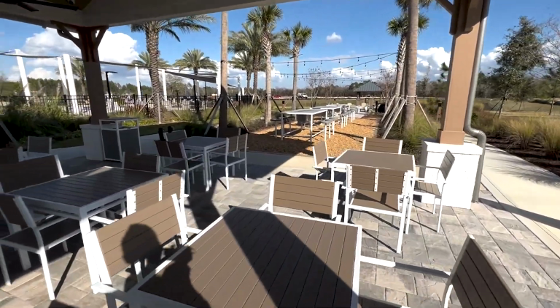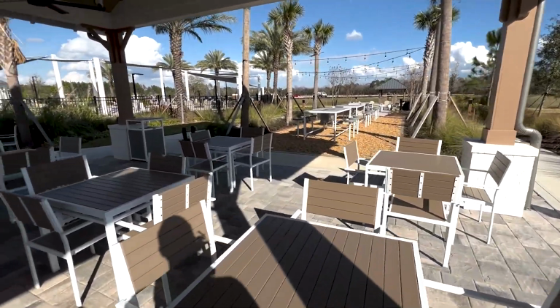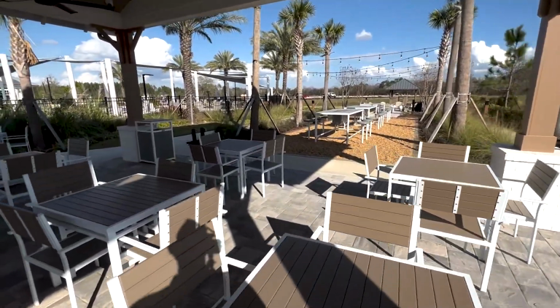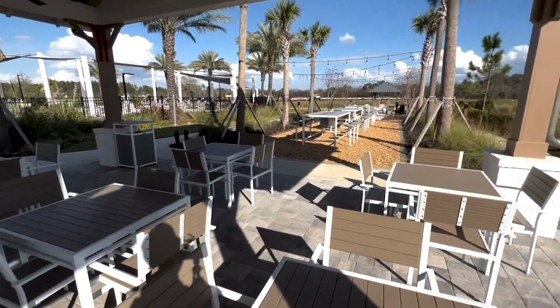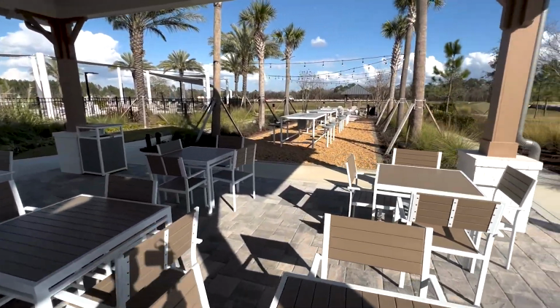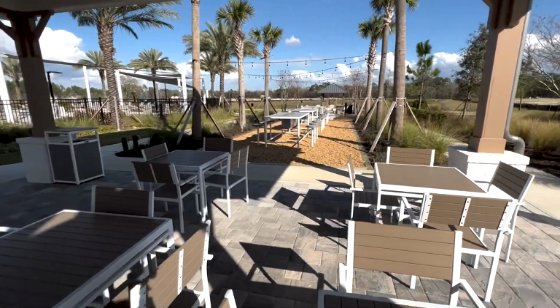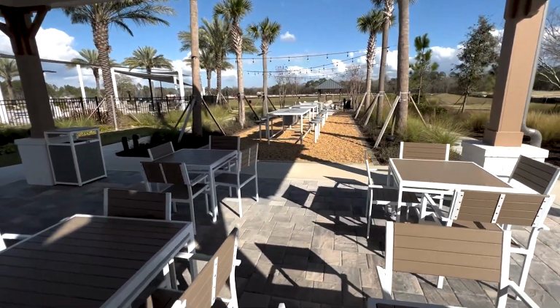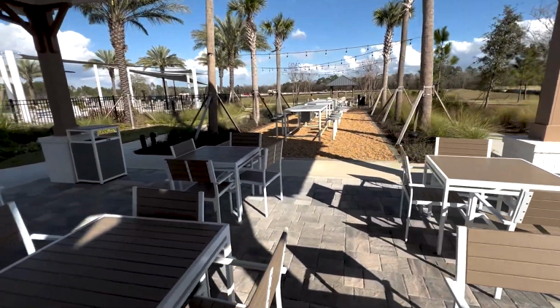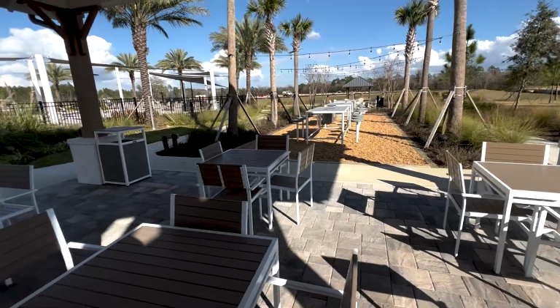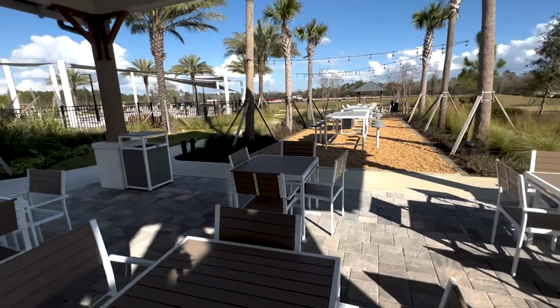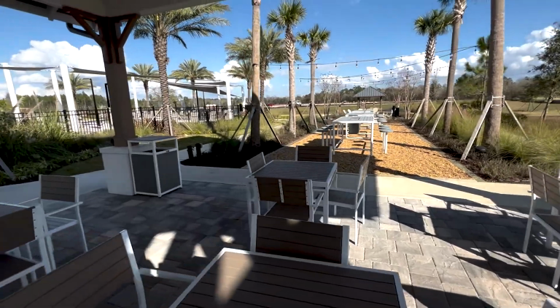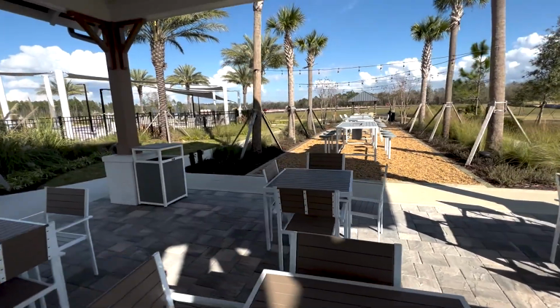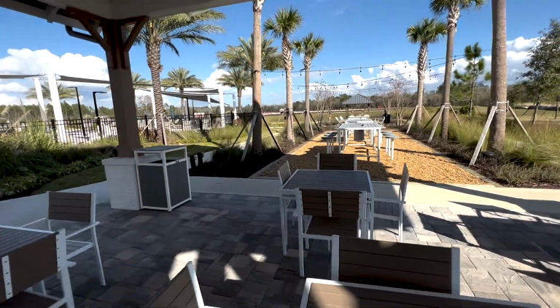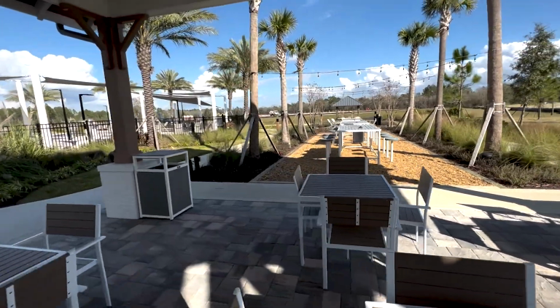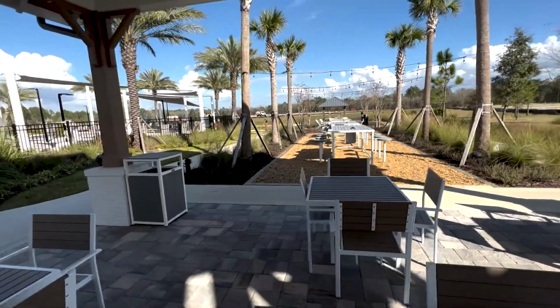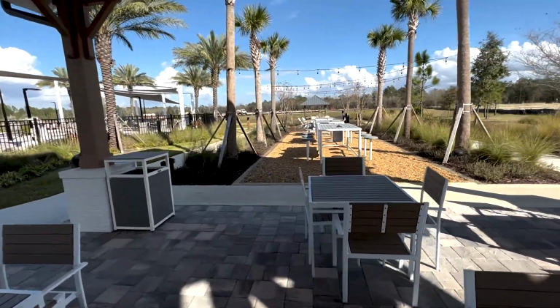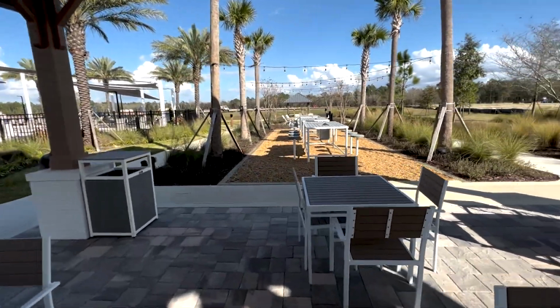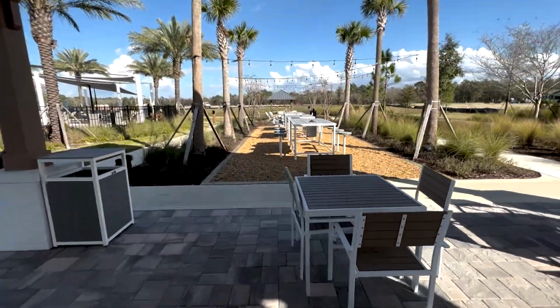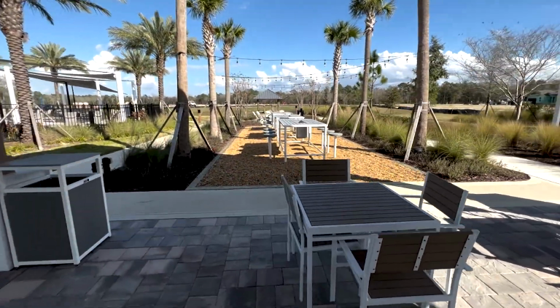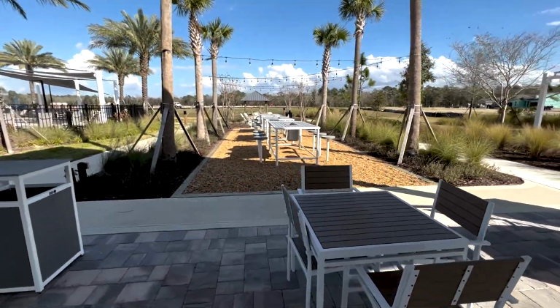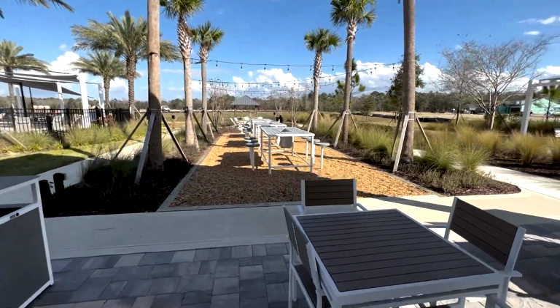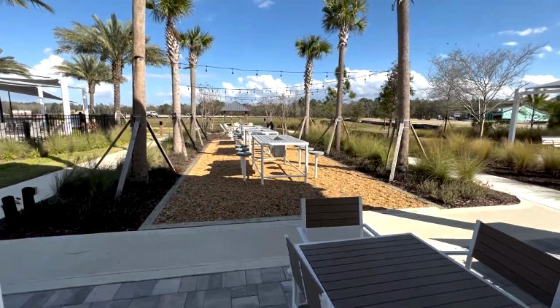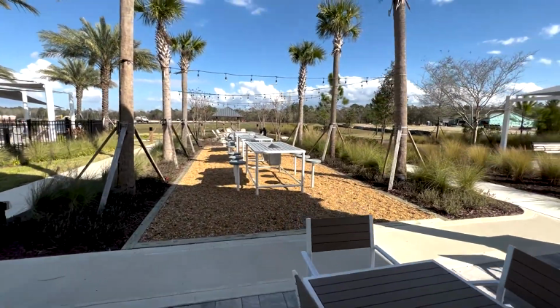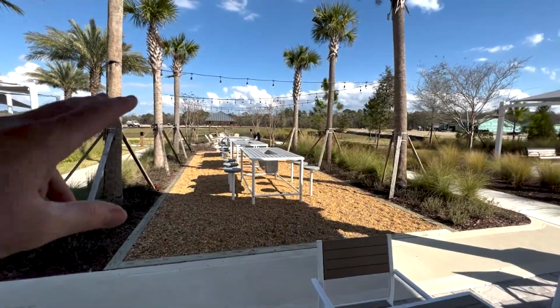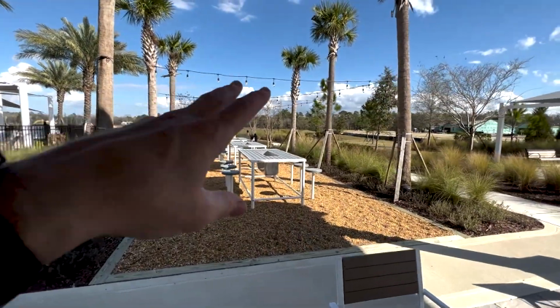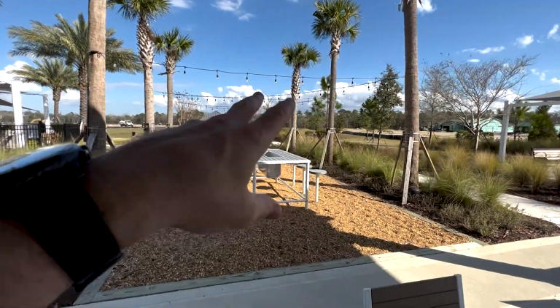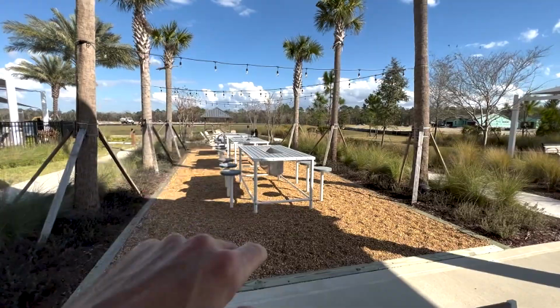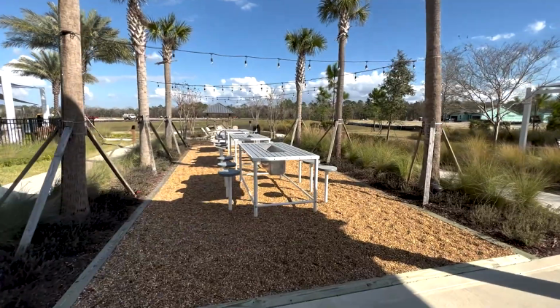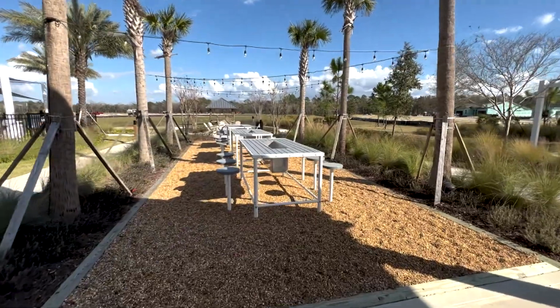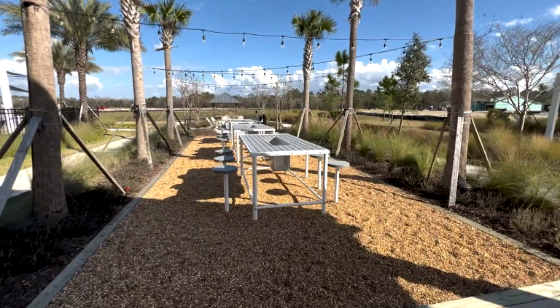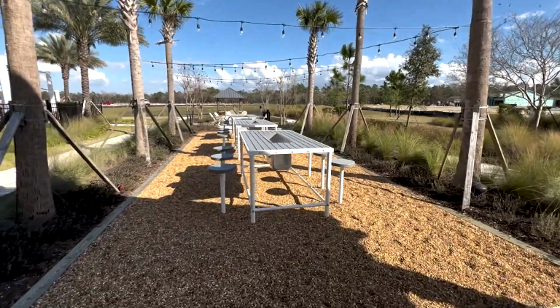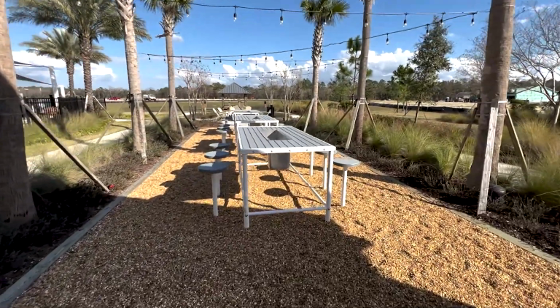This is fantastic — there's an oyster shucking area with some outdoor night lights.